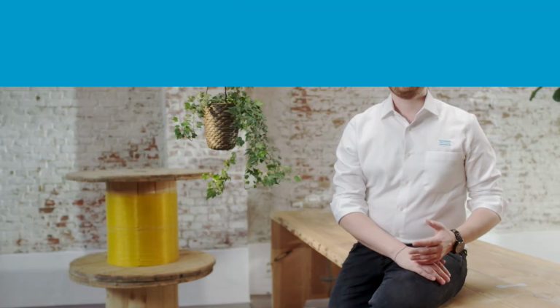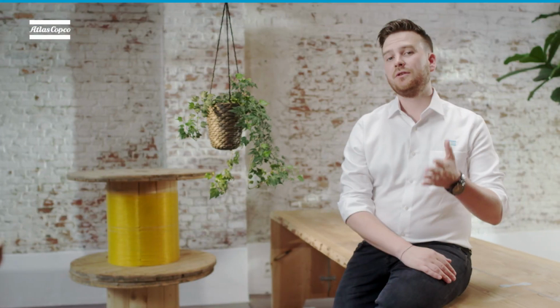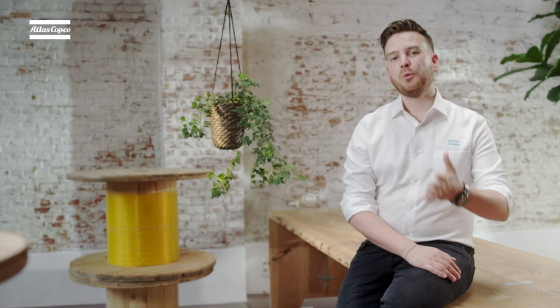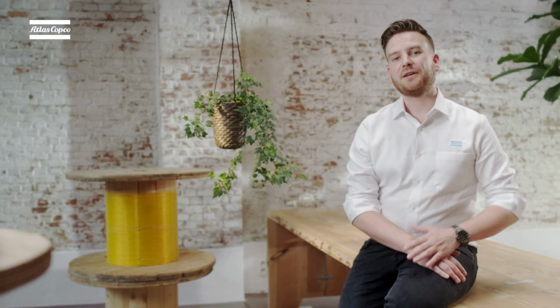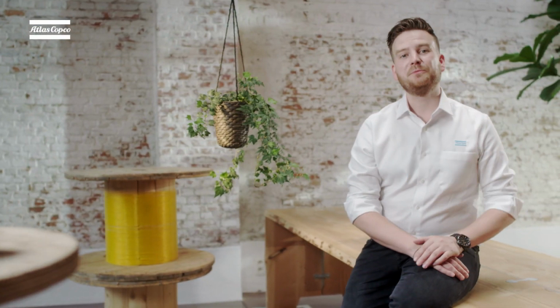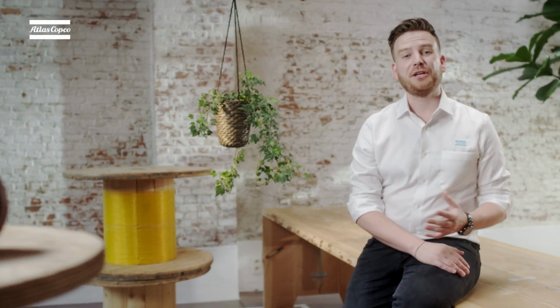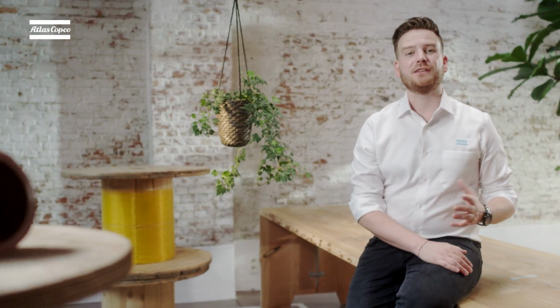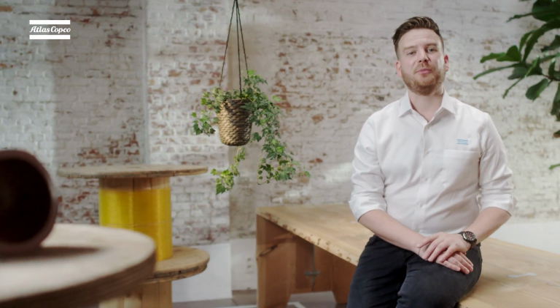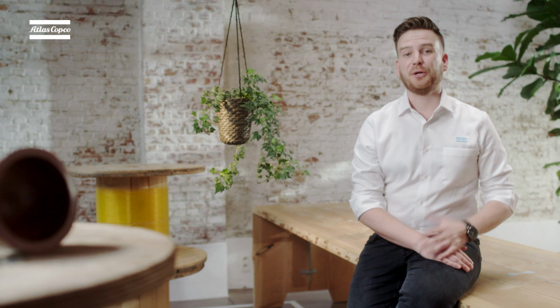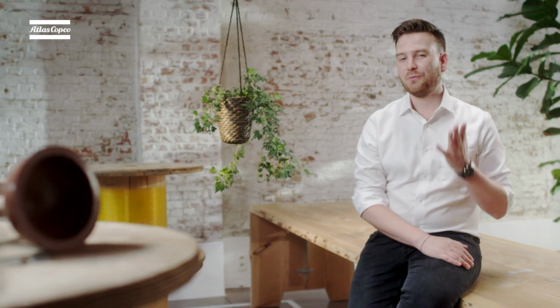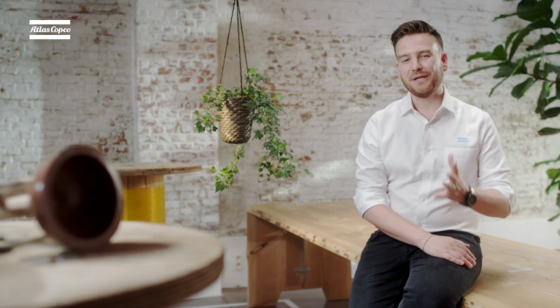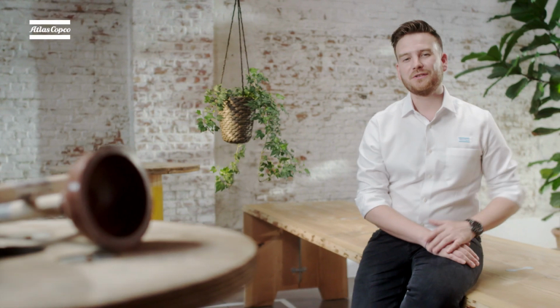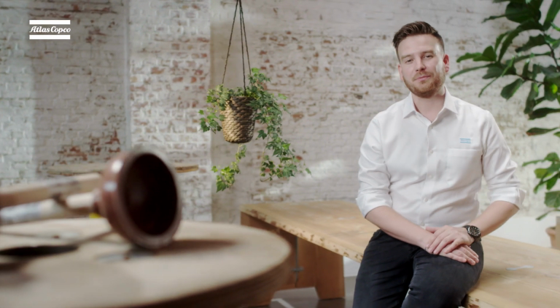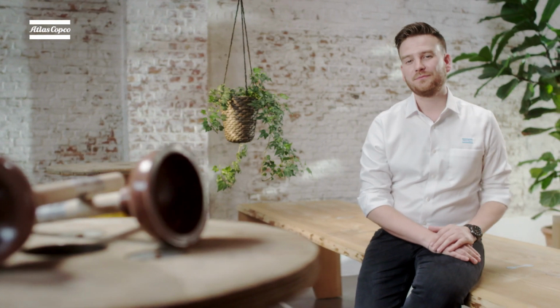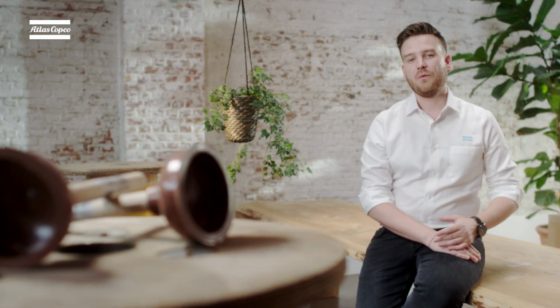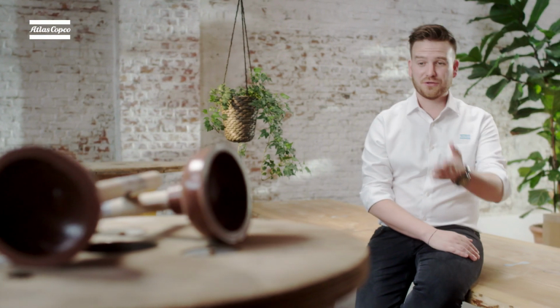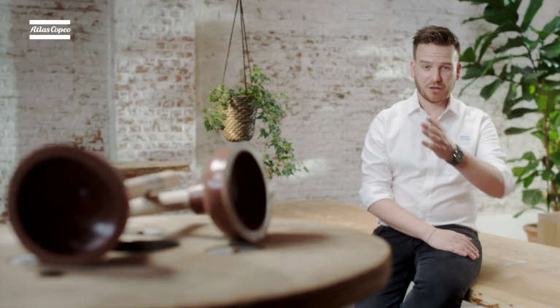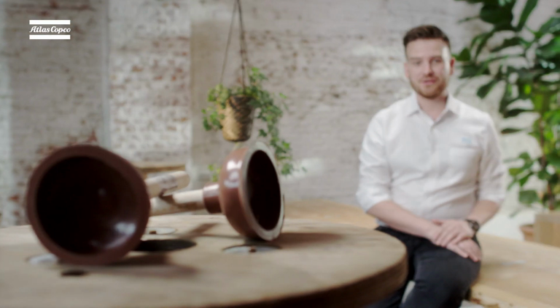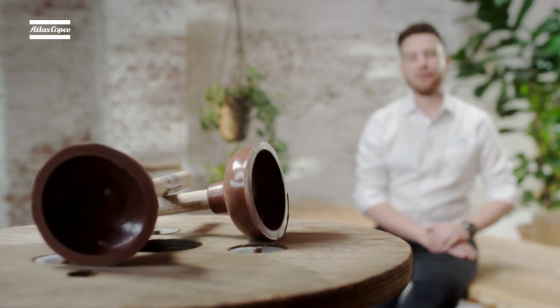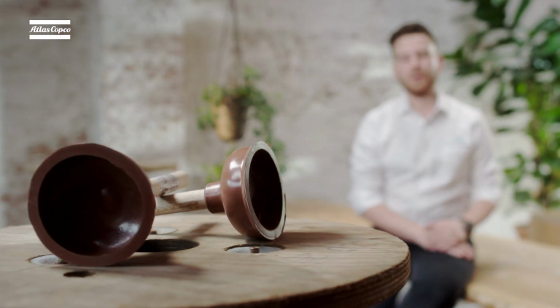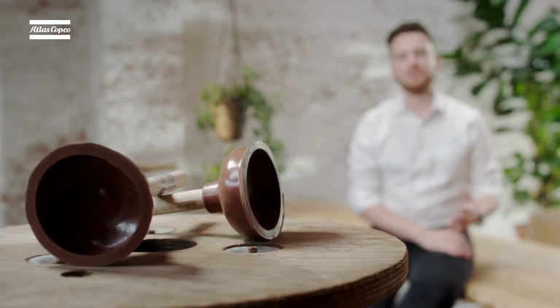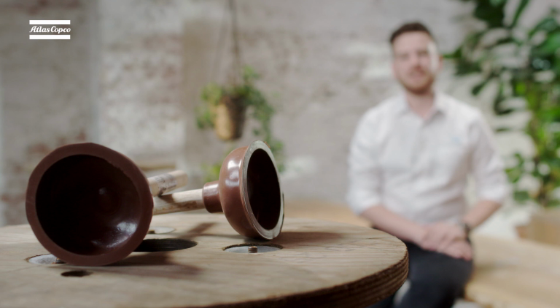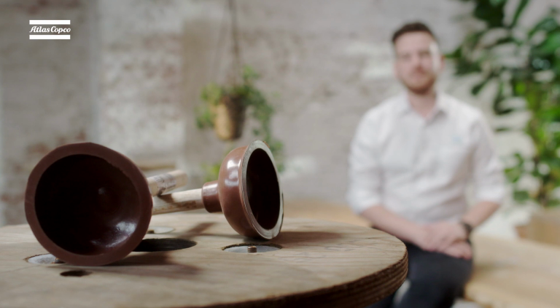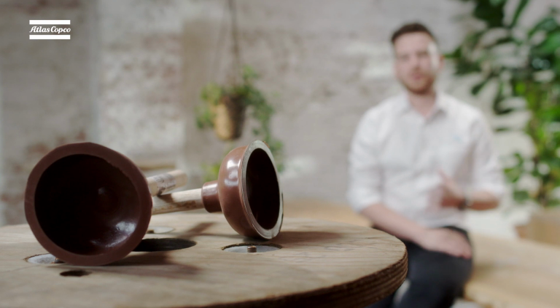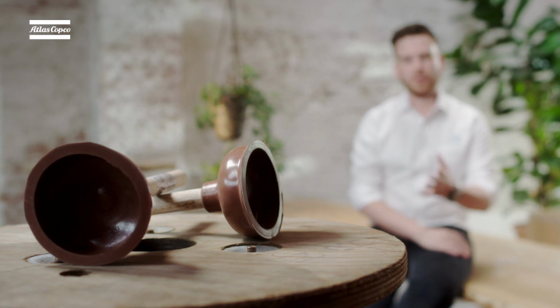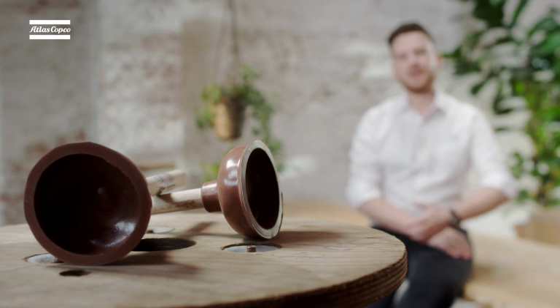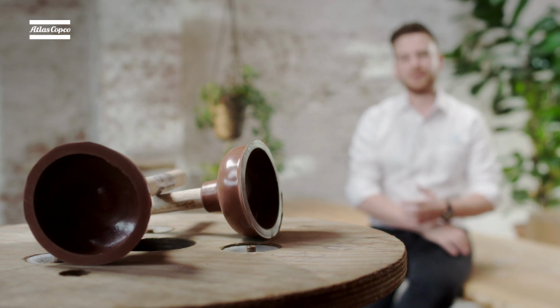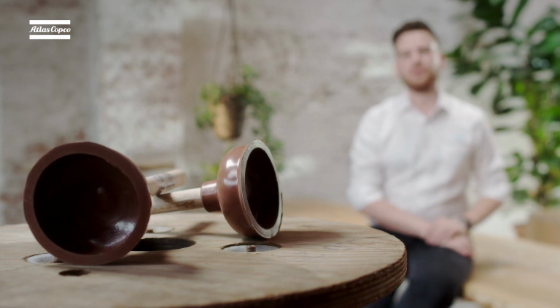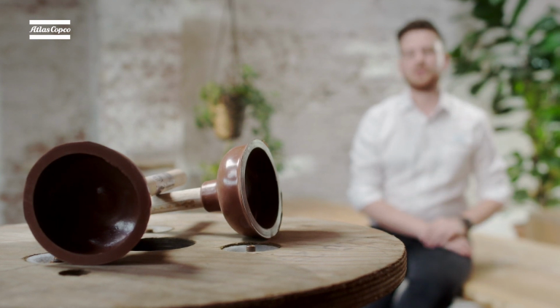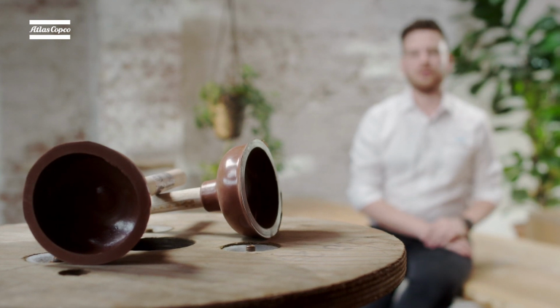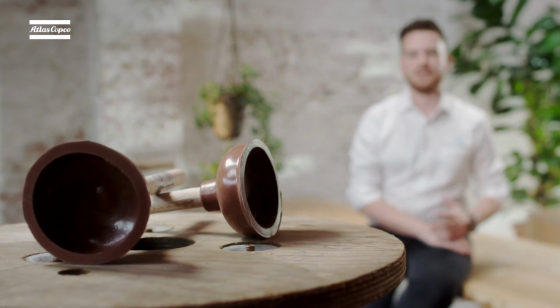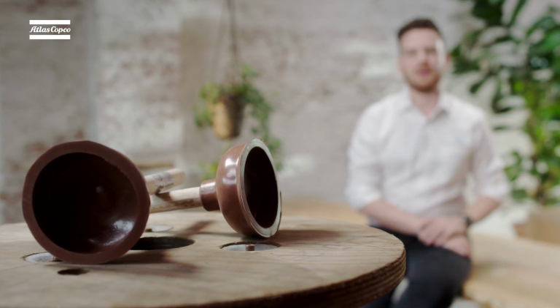We could use a small vacuum pump to recreate the experiment, but actually we don't need to go to the trouble. We can use these plungers to recreate what Magdeburg did. I'll do it once and then talk through what's going on at each step.